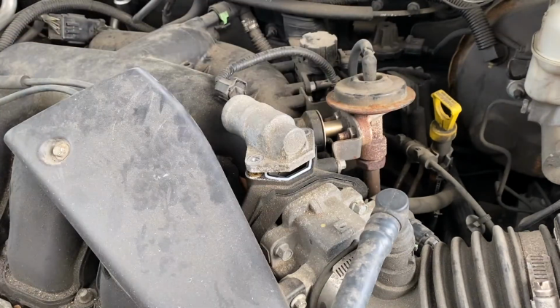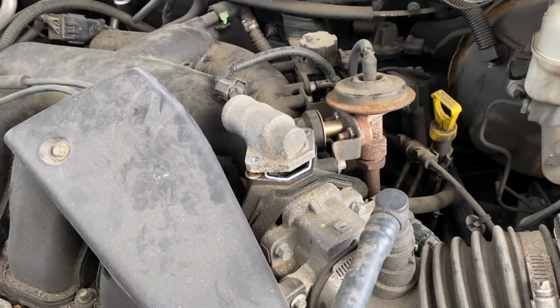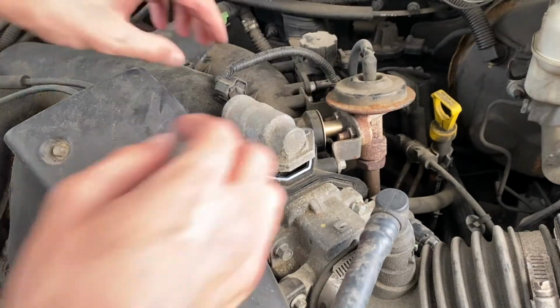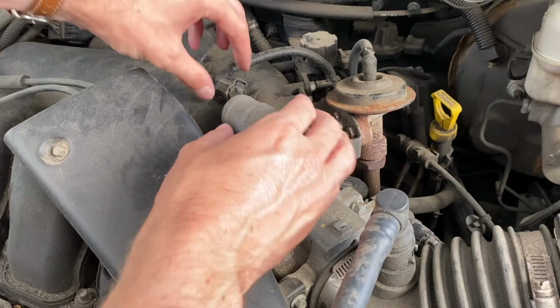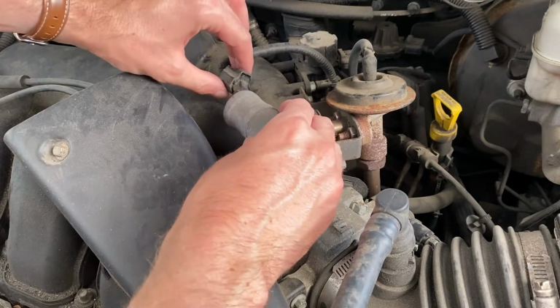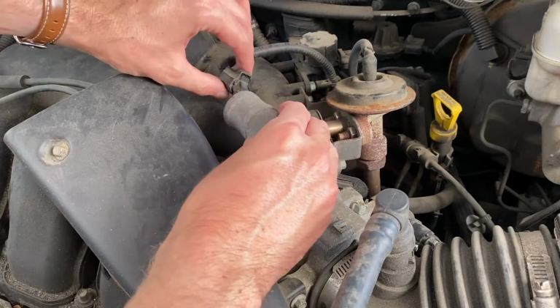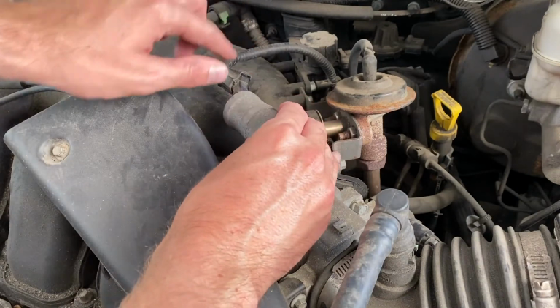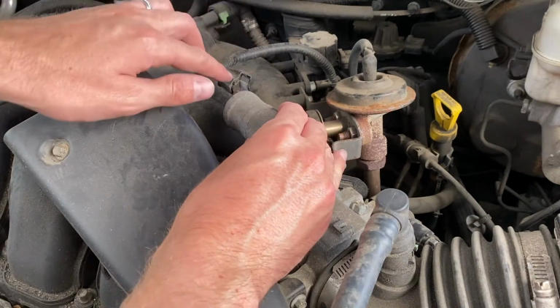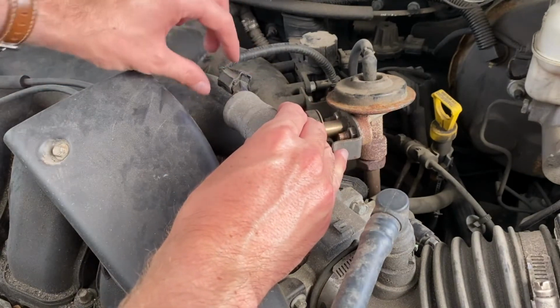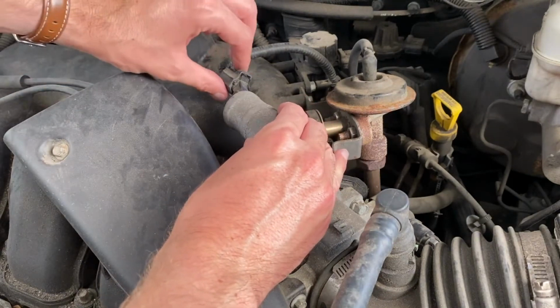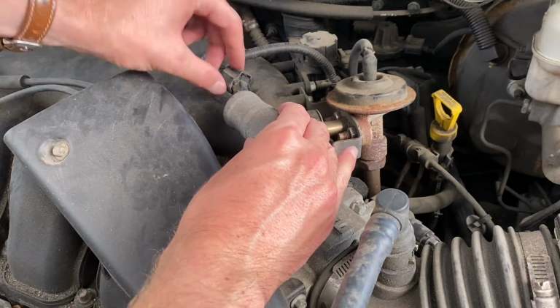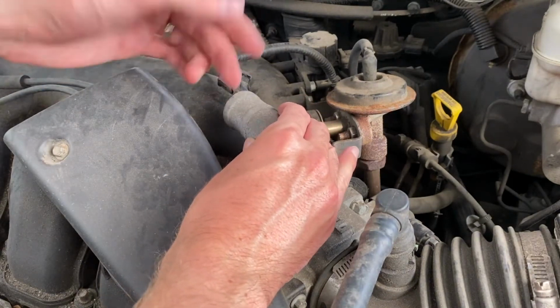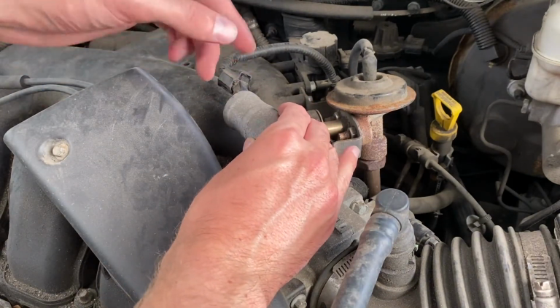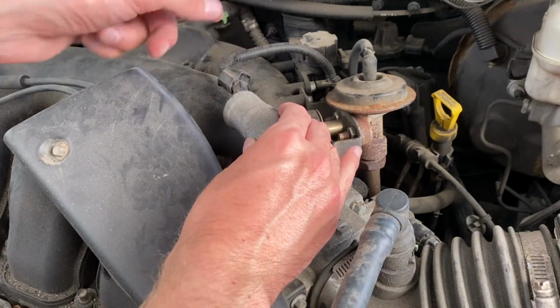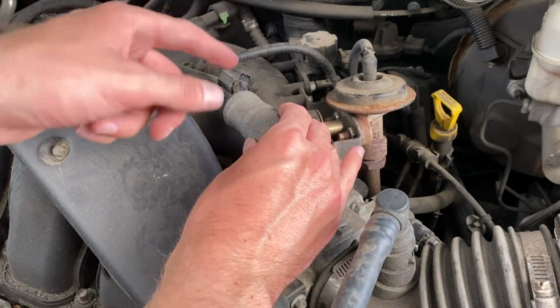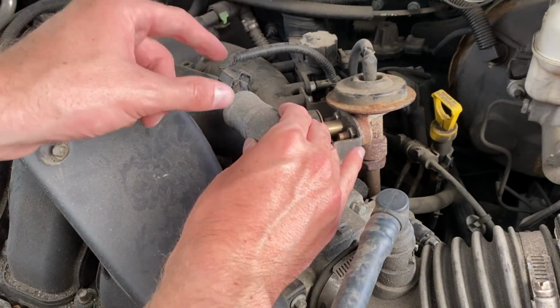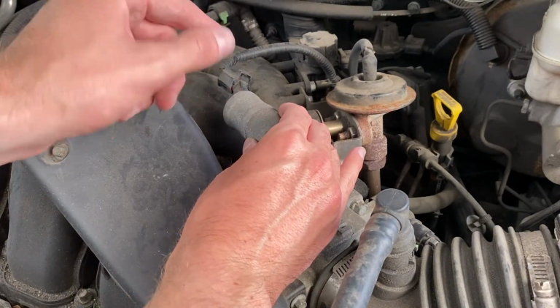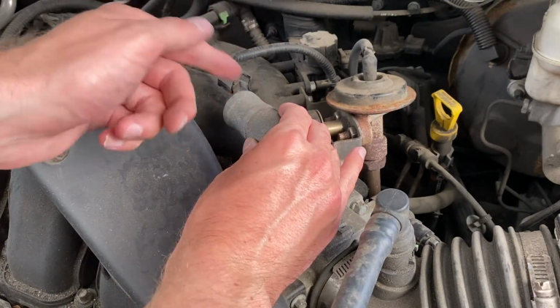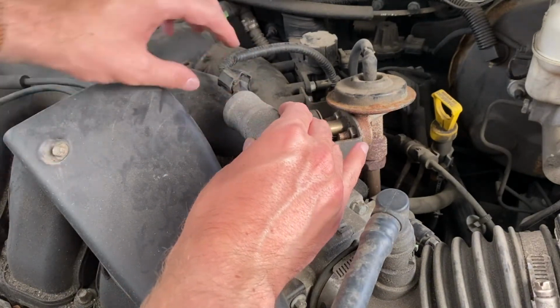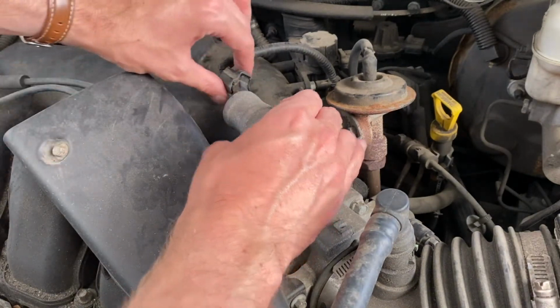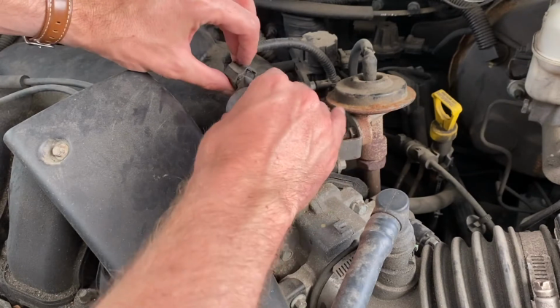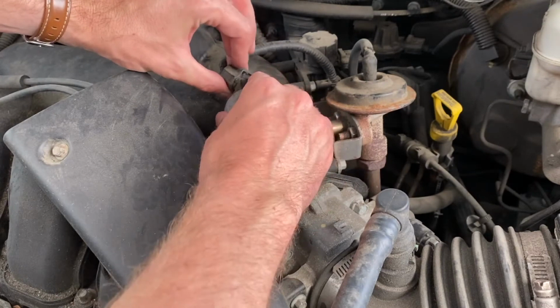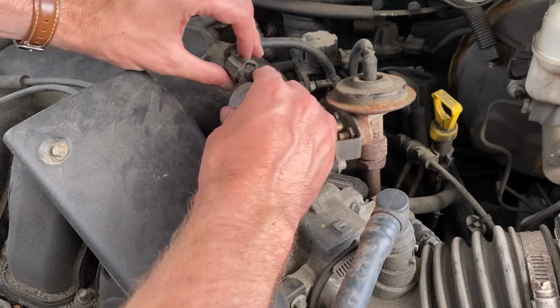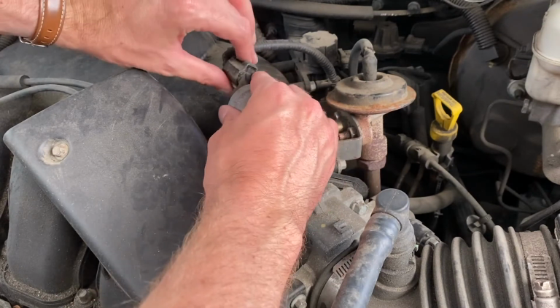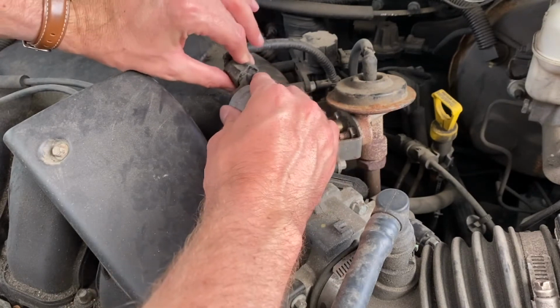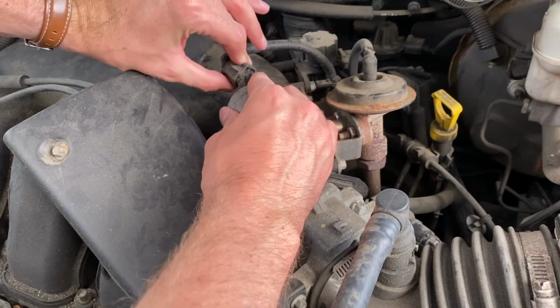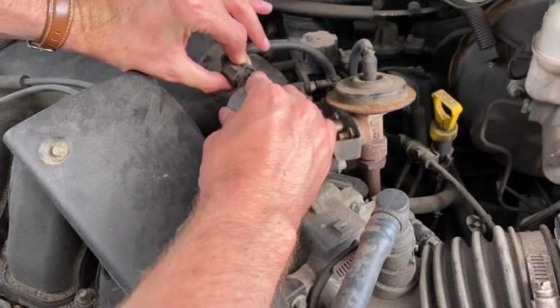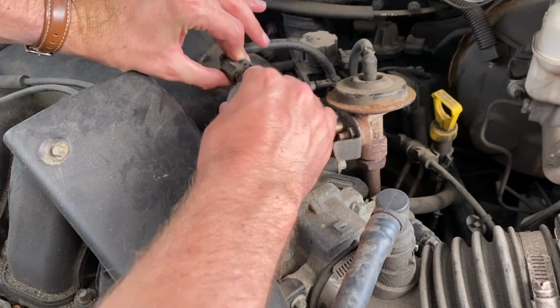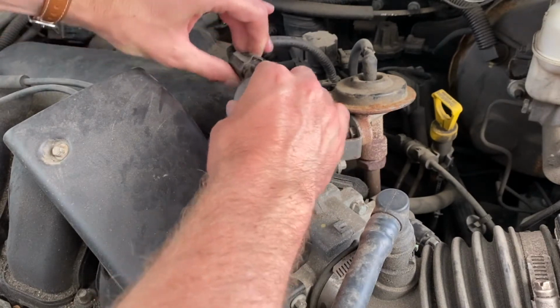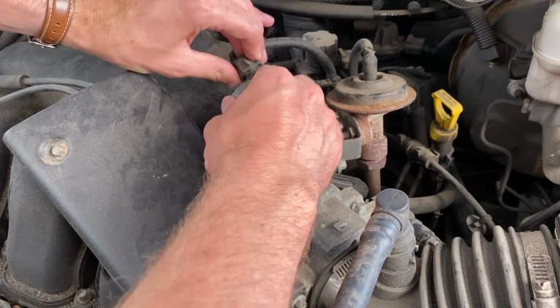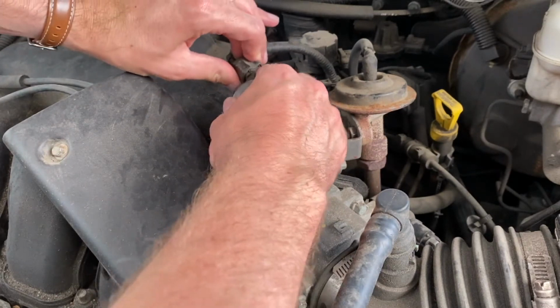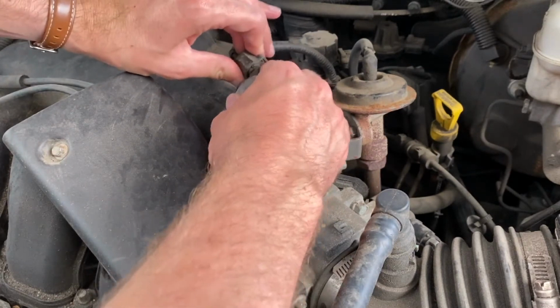With the screws off, there's a data clip here that basically controls when the valve is going to open or close. So let's disconnect that — it's just a simple pop-out socket.